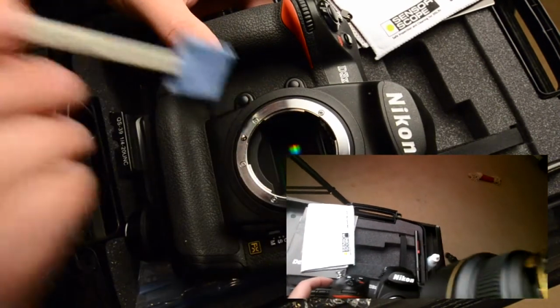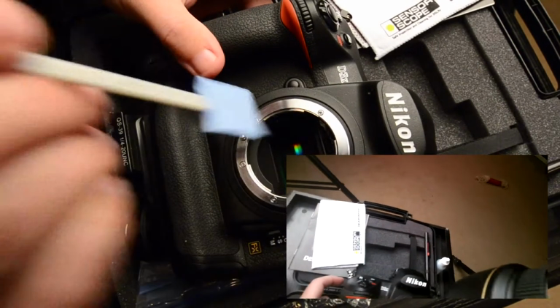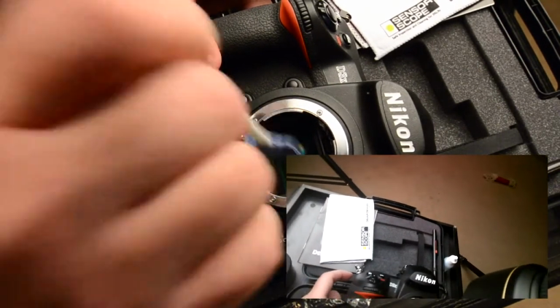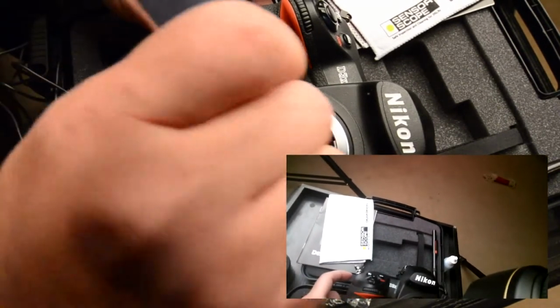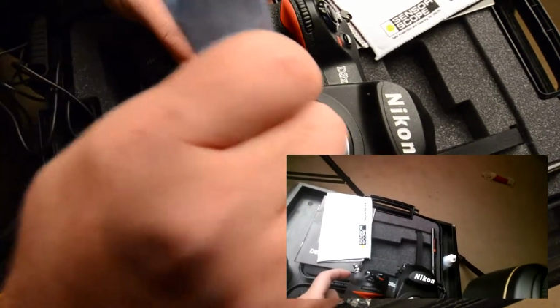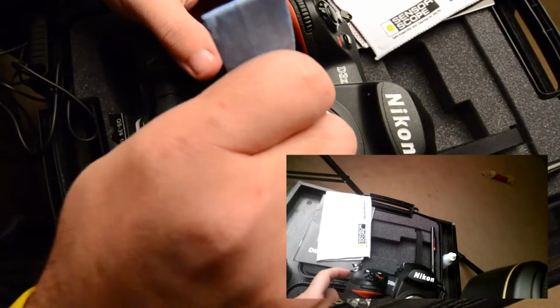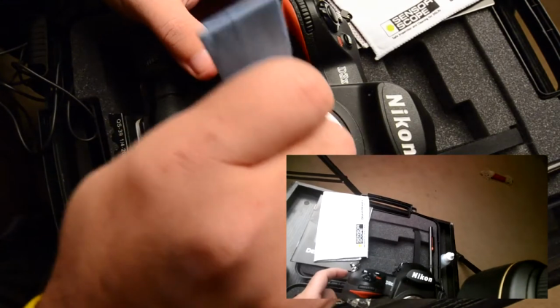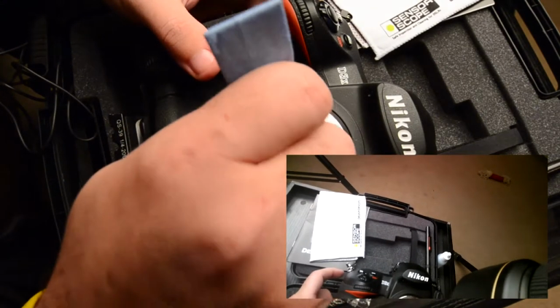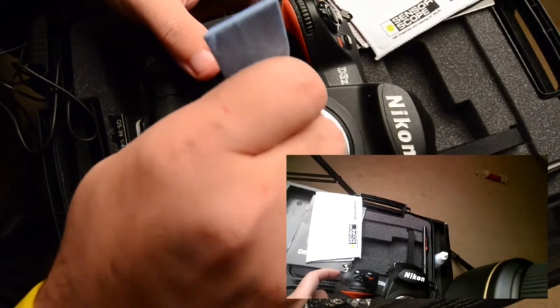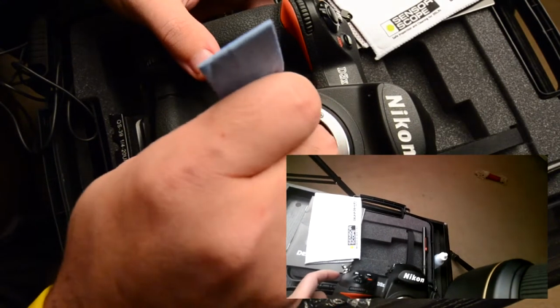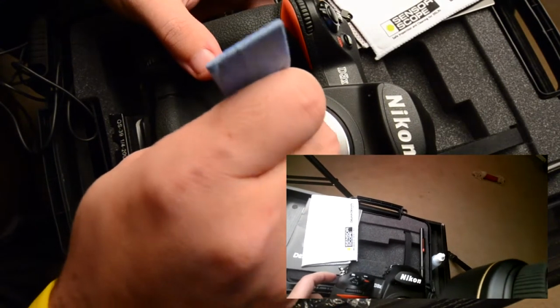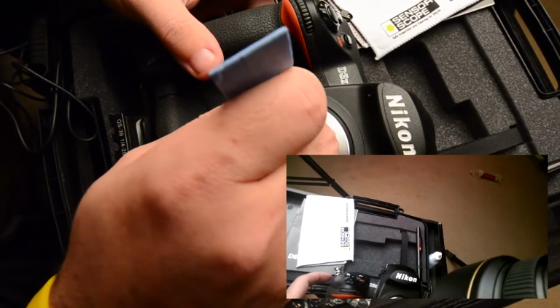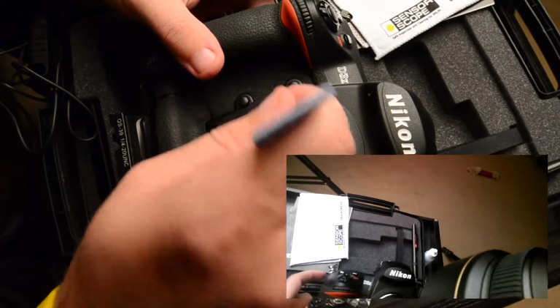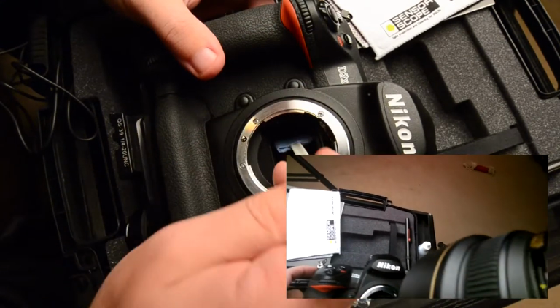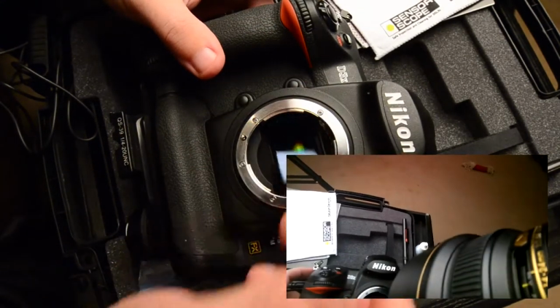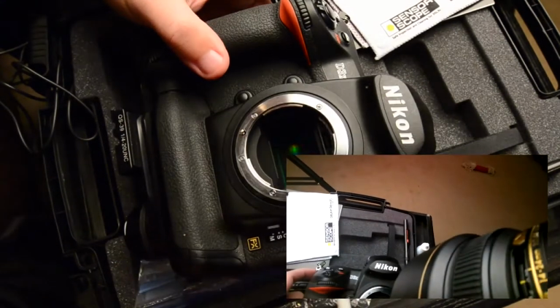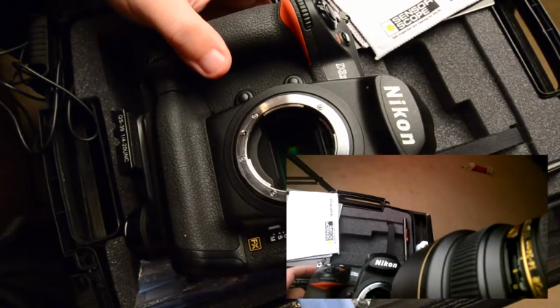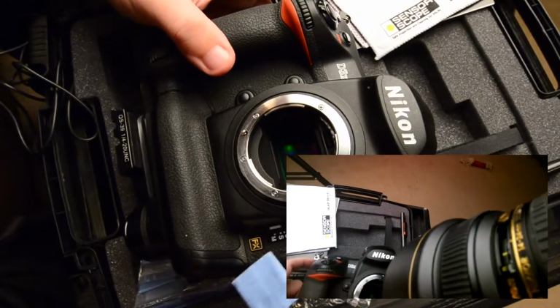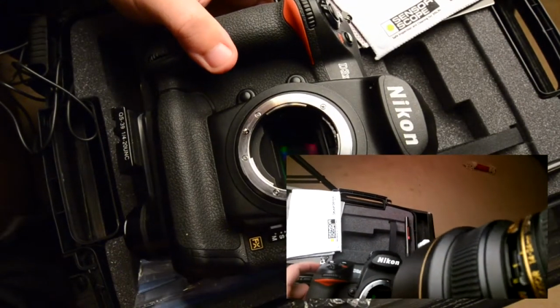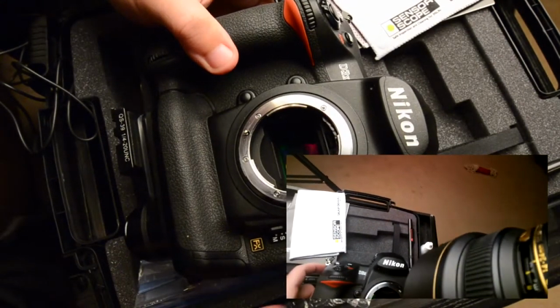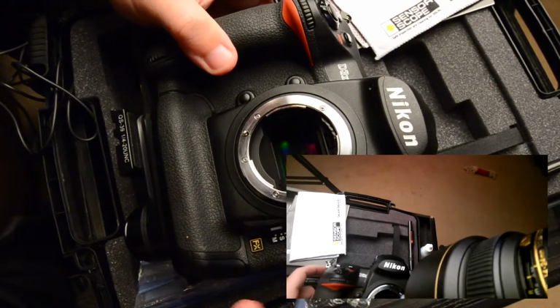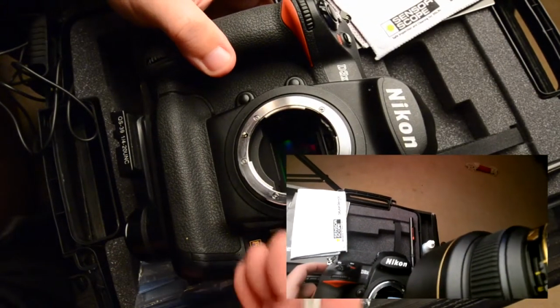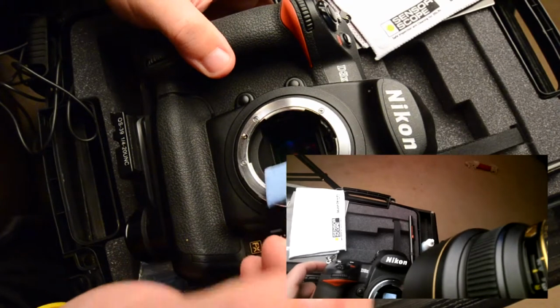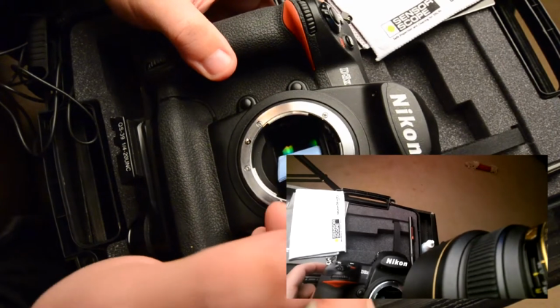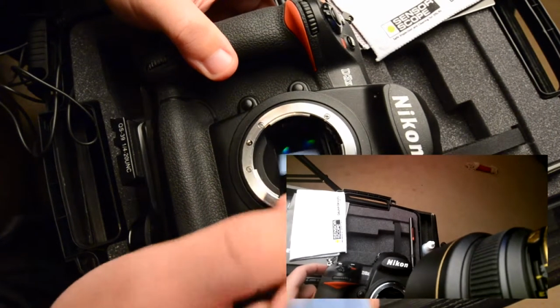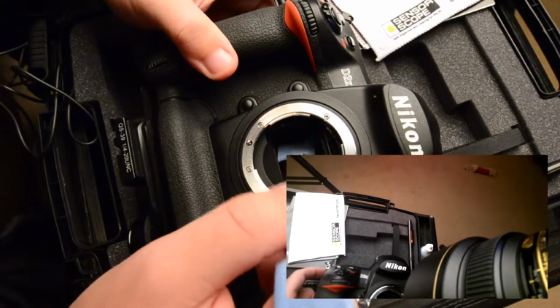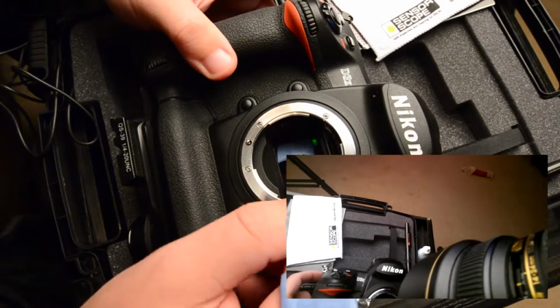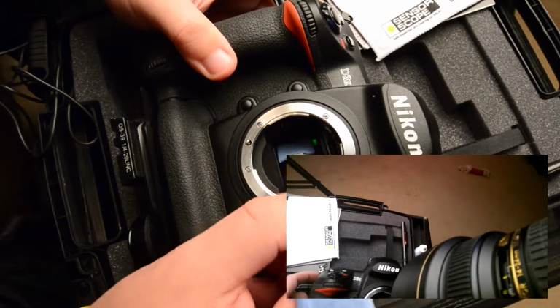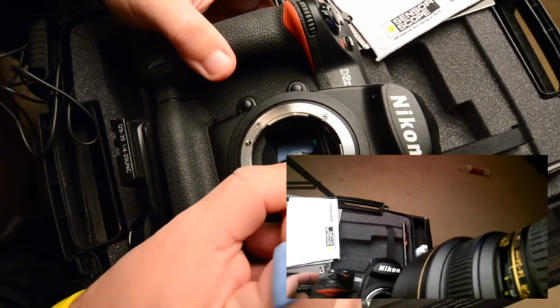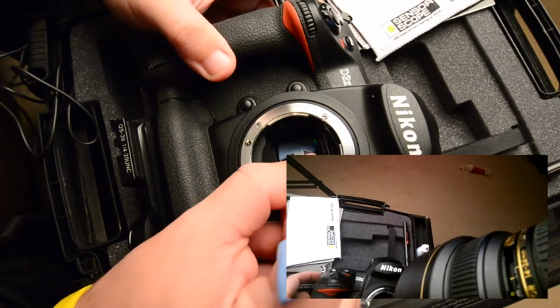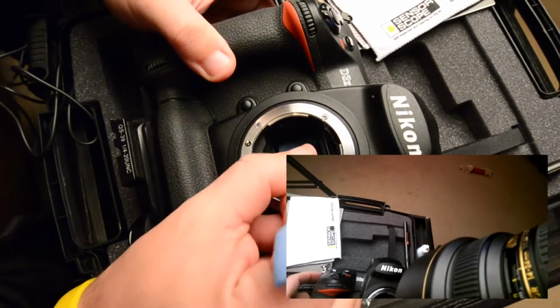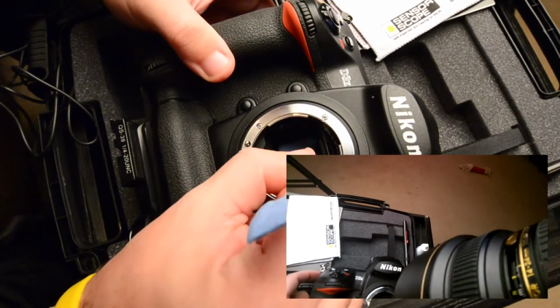We're going to do a swipe over the sensor from left to right, then go back from right to left. Then we'll switch to the other side of the brush and do the same thing to dry it off.